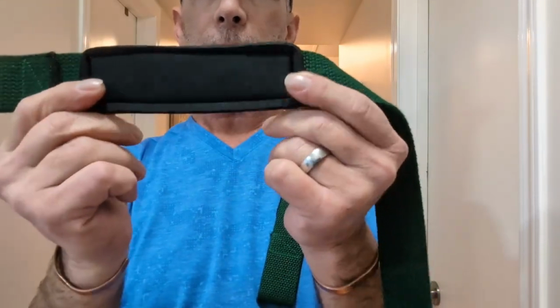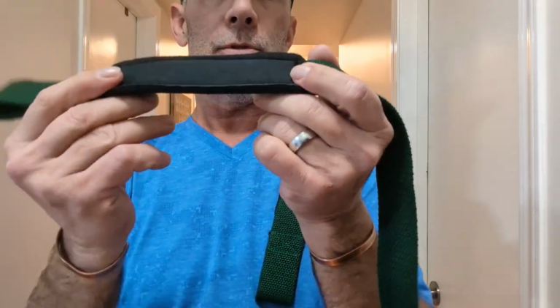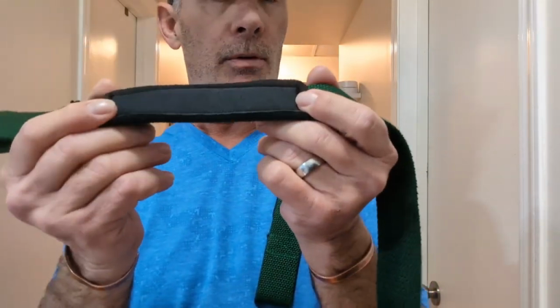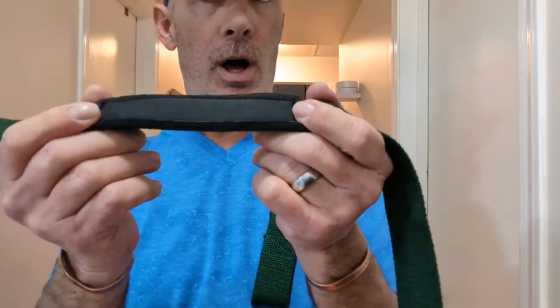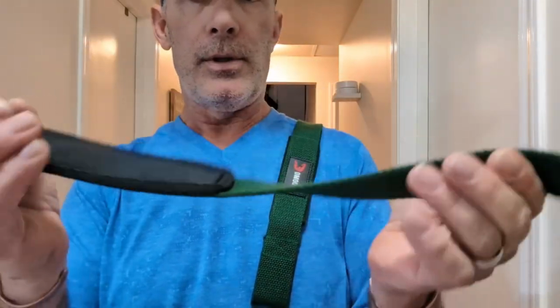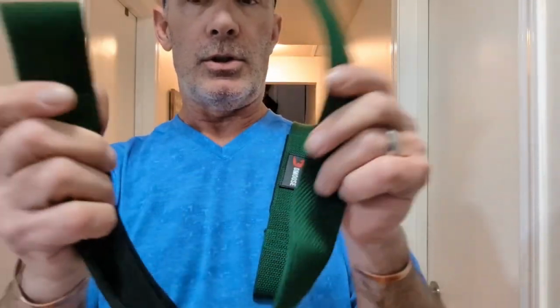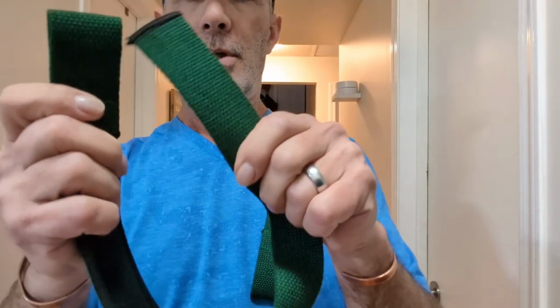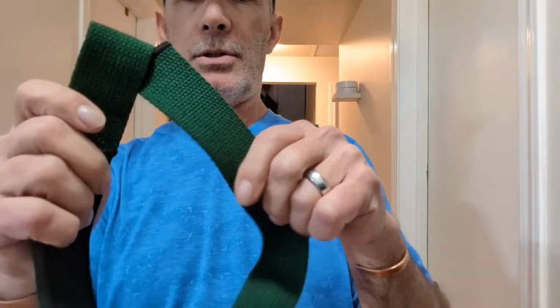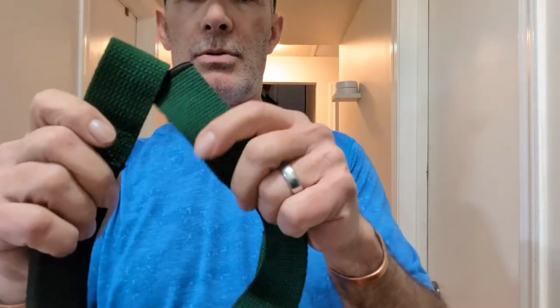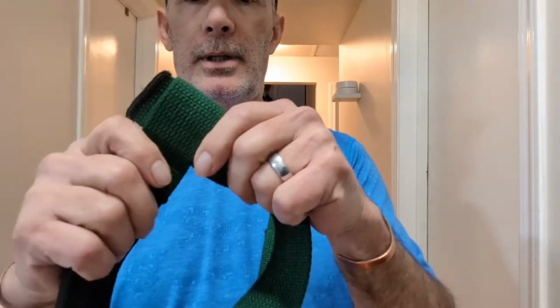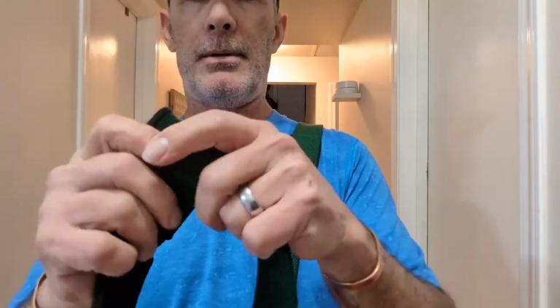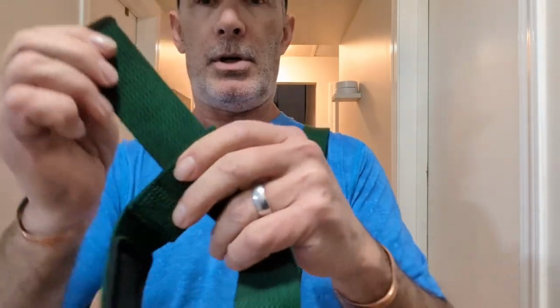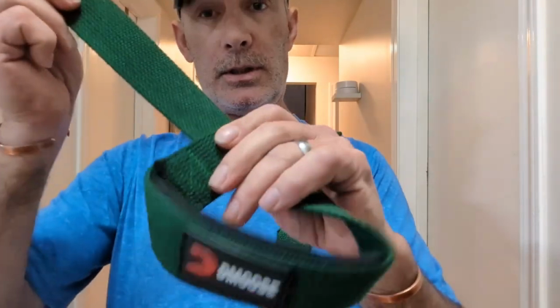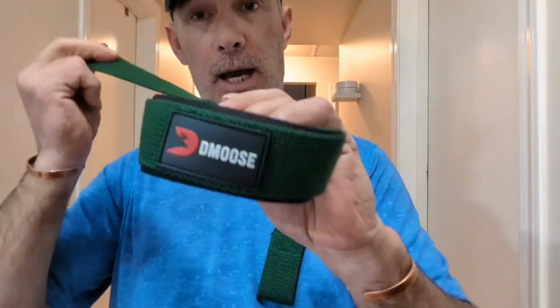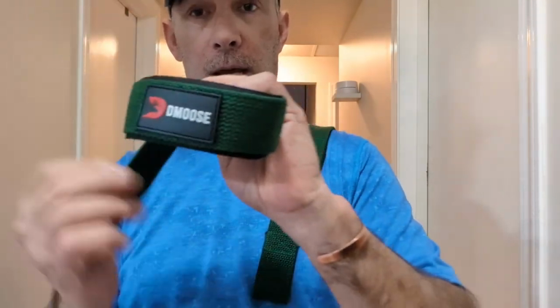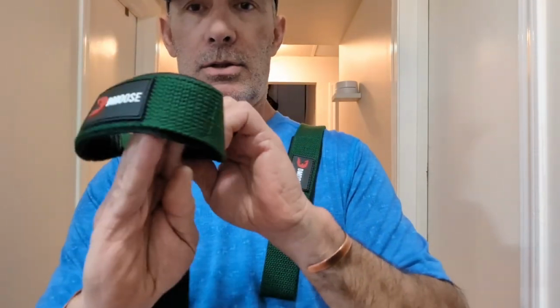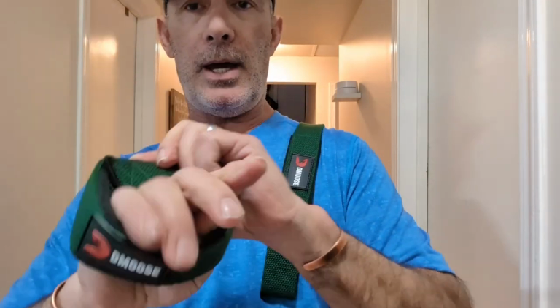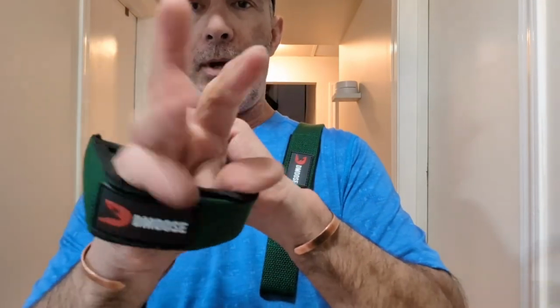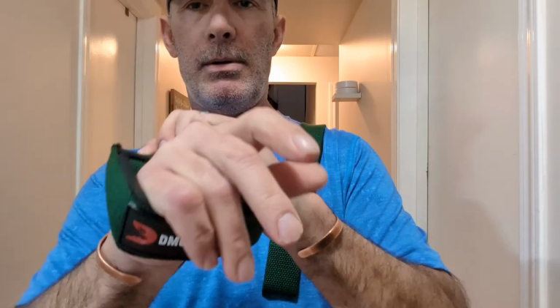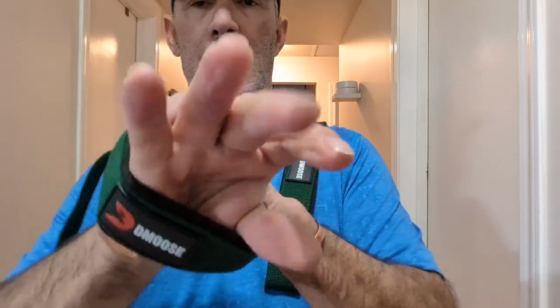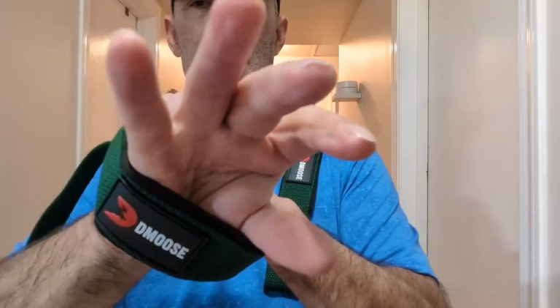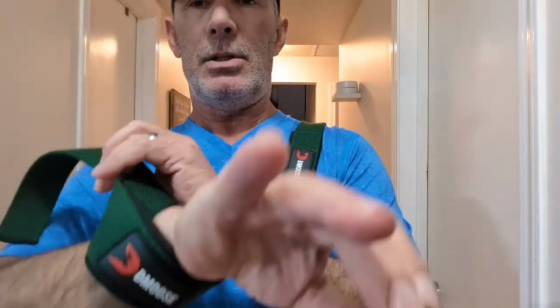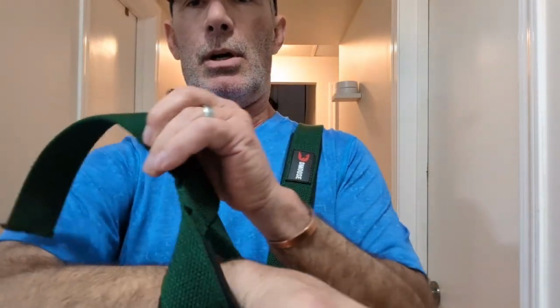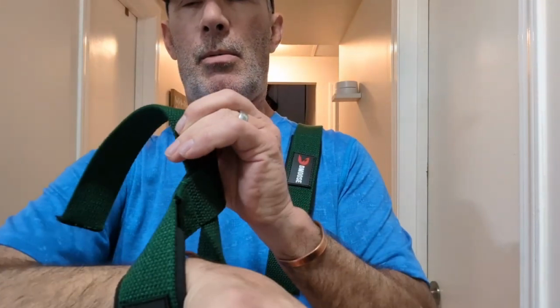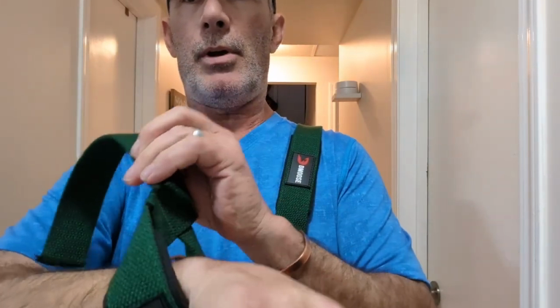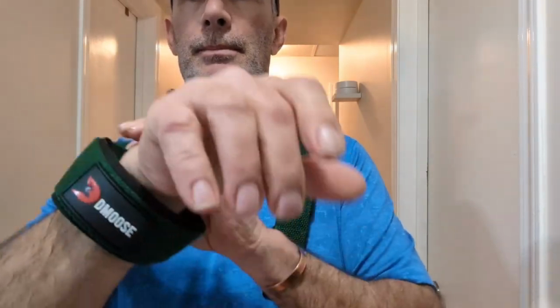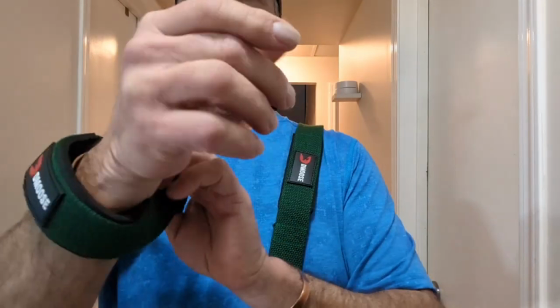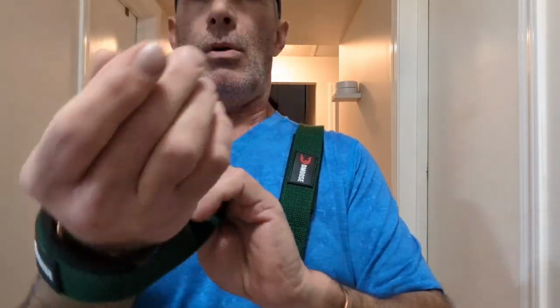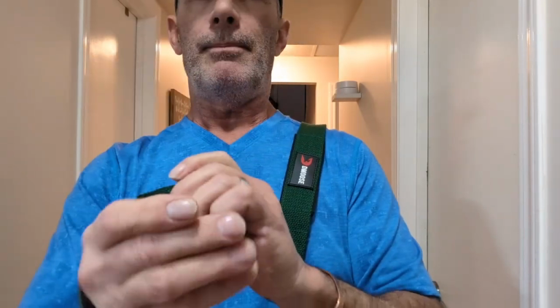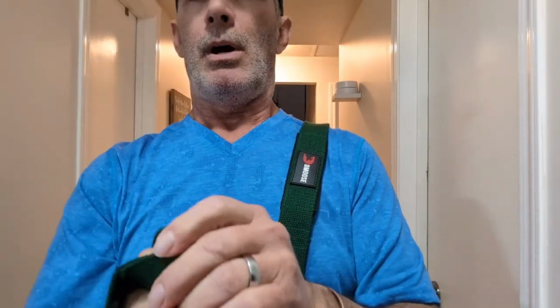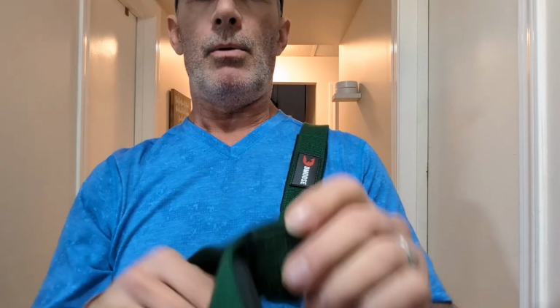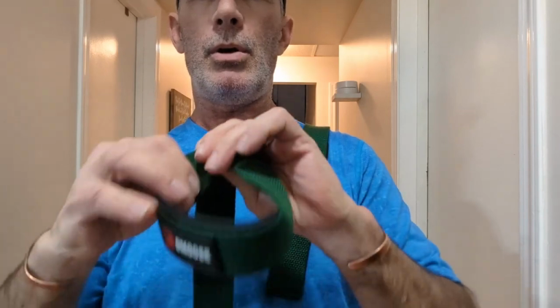So you've got the strap on your wrist like that, you strap it on, and she's not gonna come off. All right, we're gonna go try these out and see how they work. Let's go.